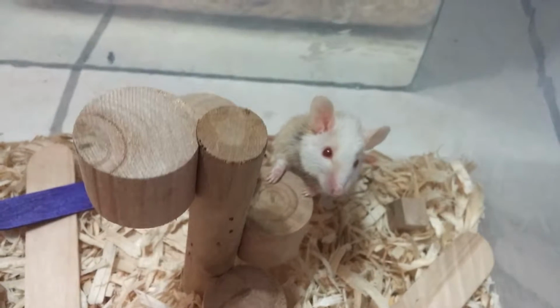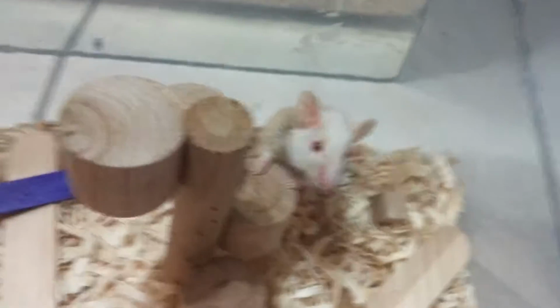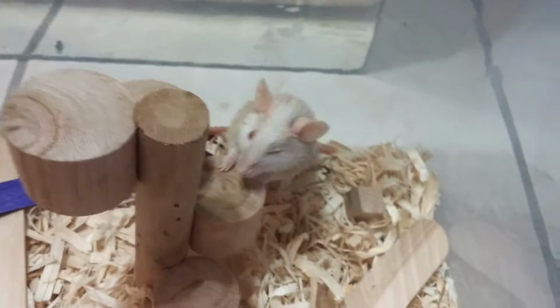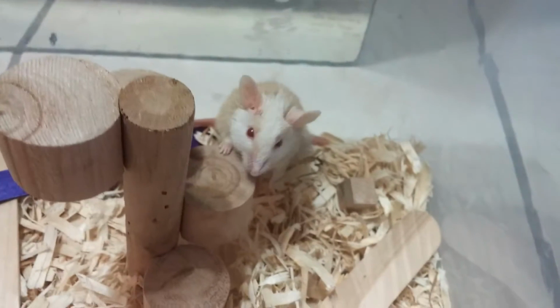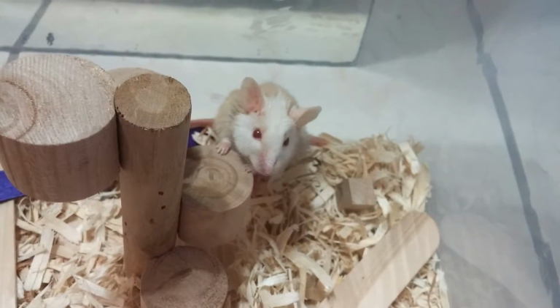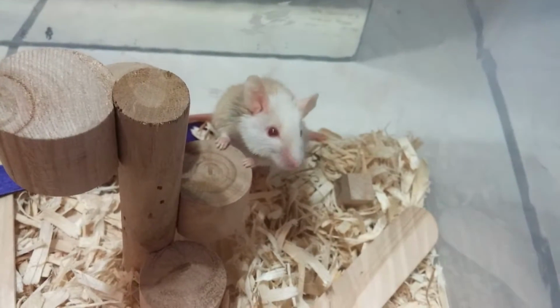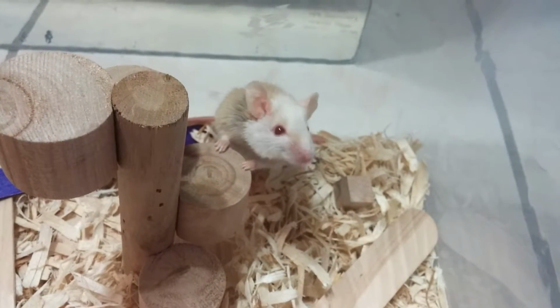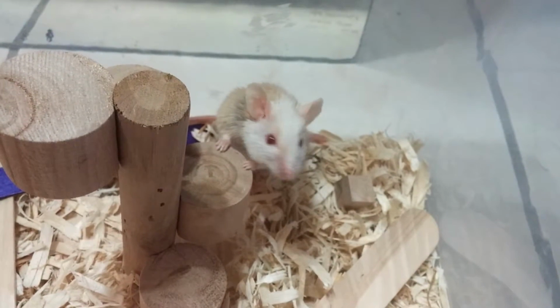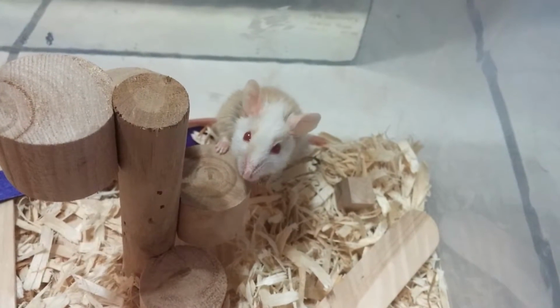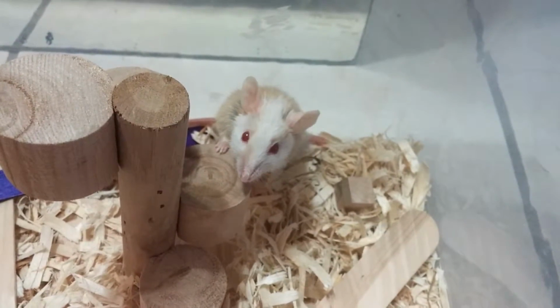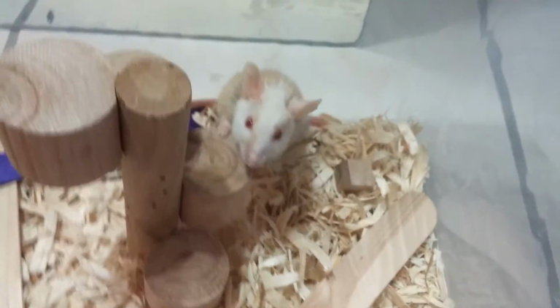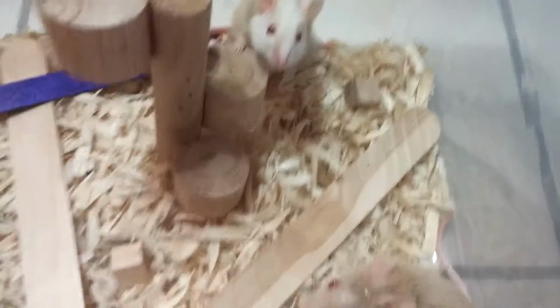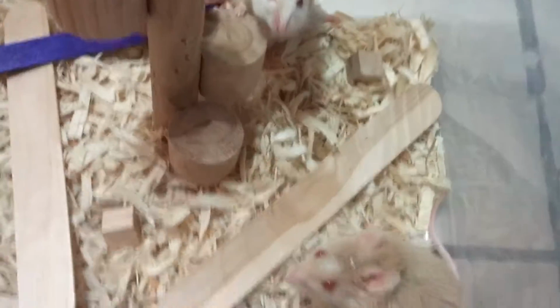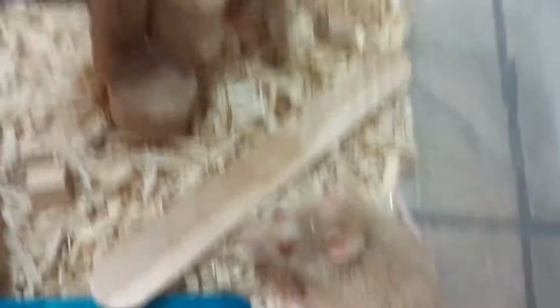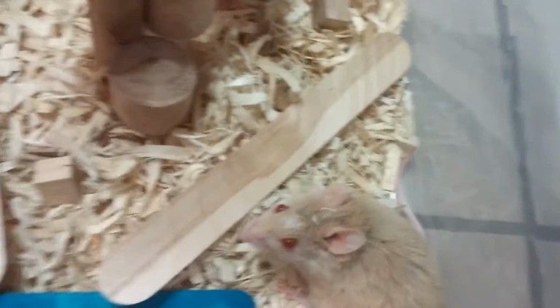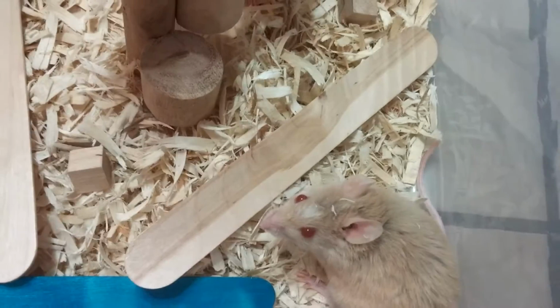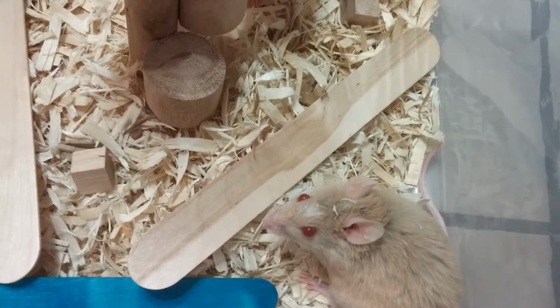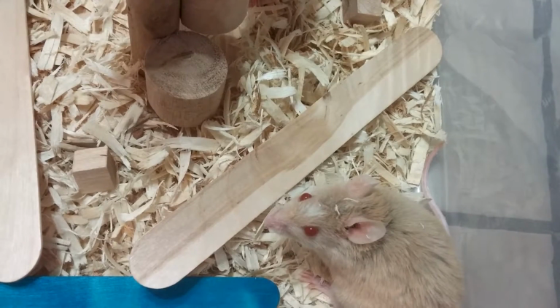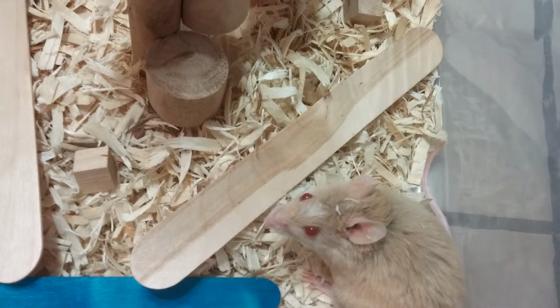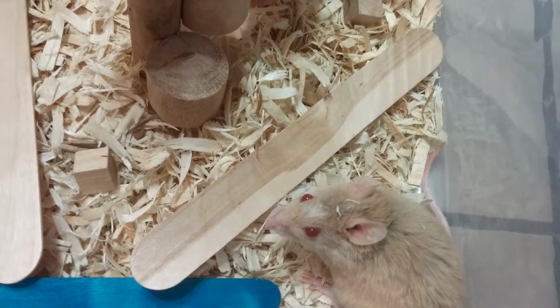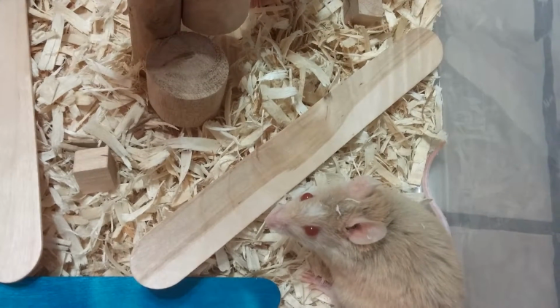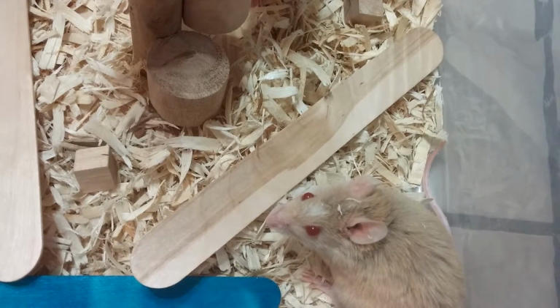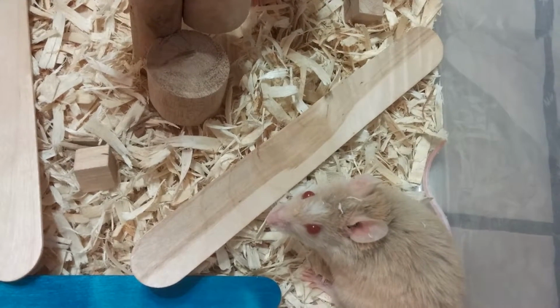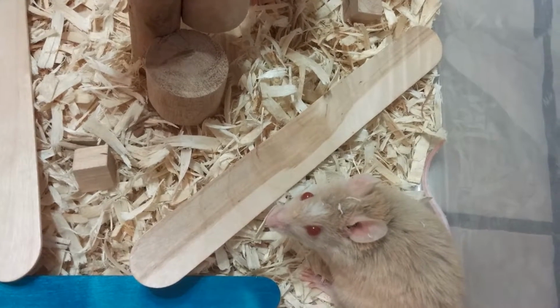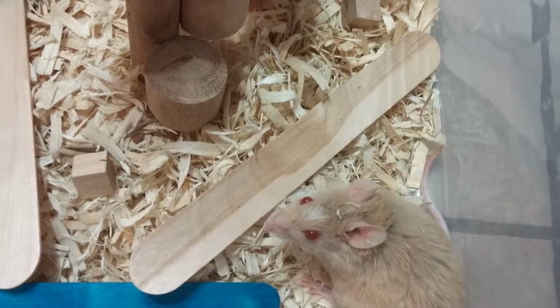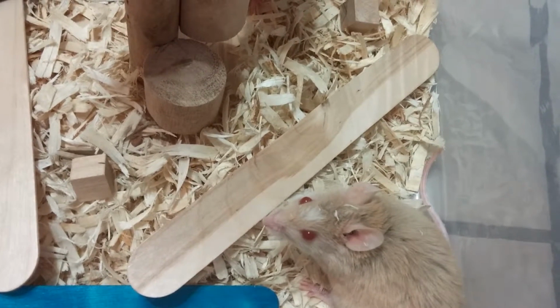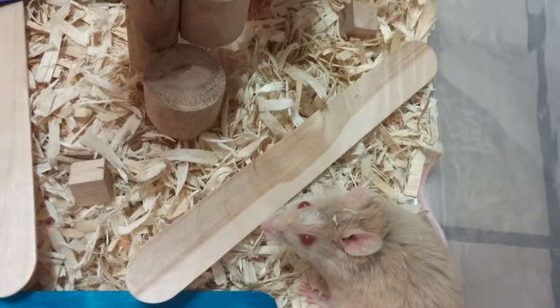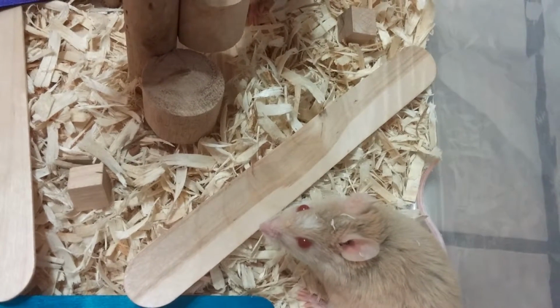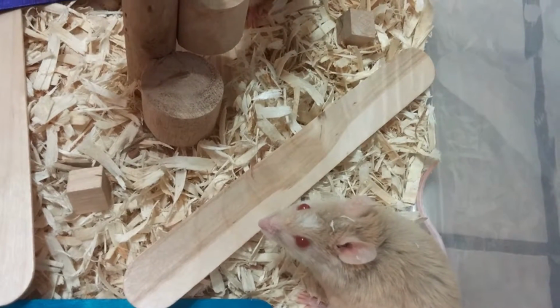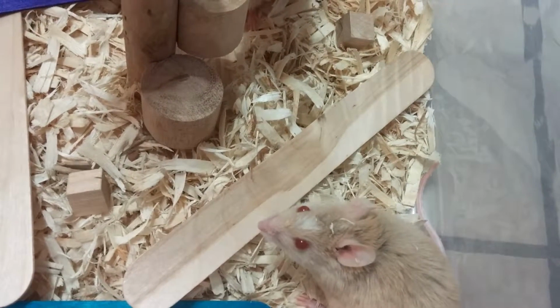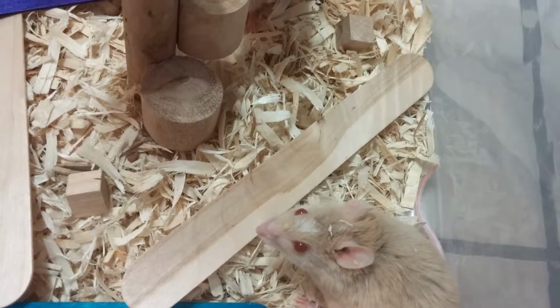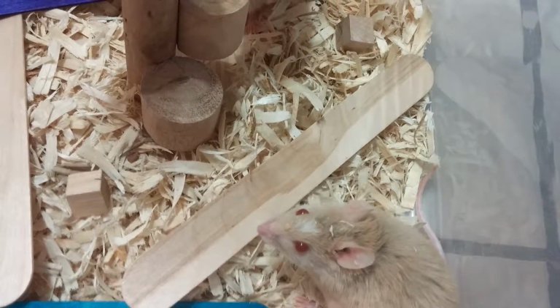Everything's going good with these guys. On to the babies I am.